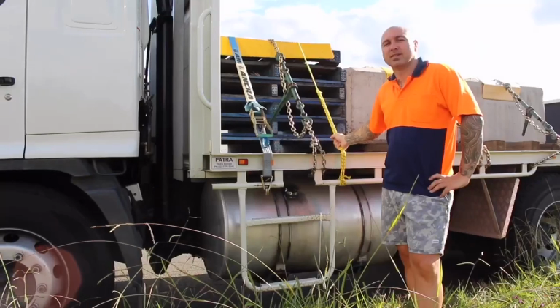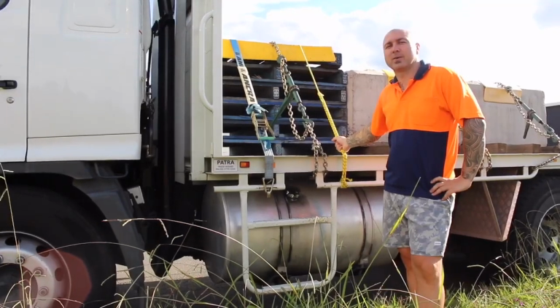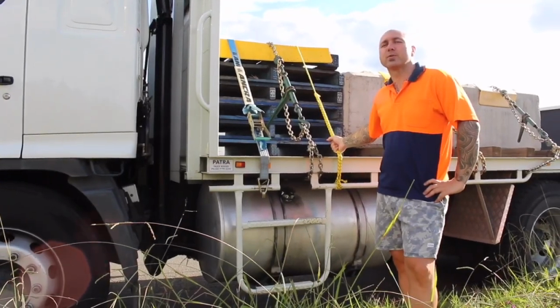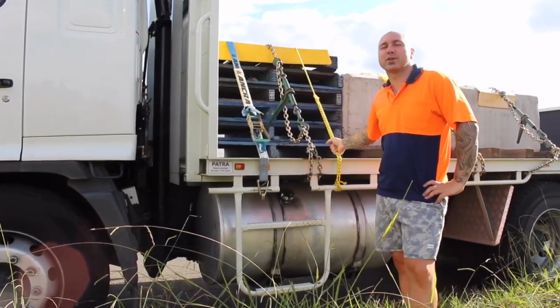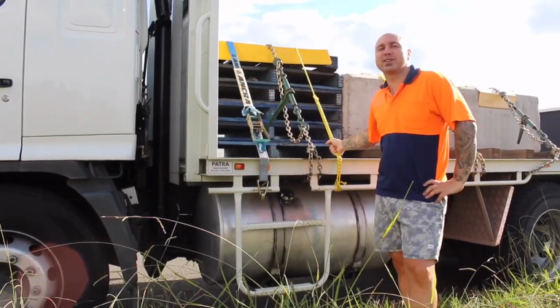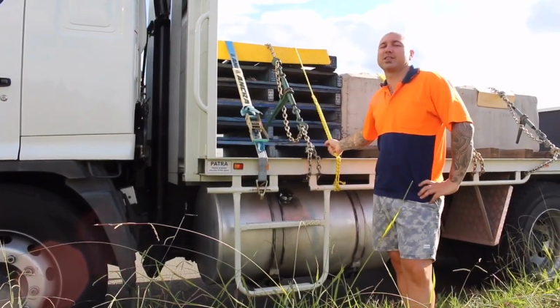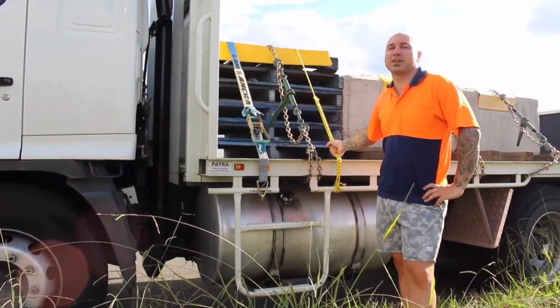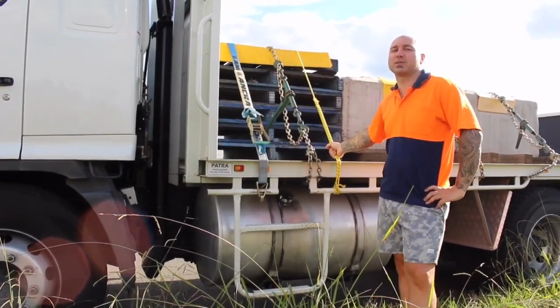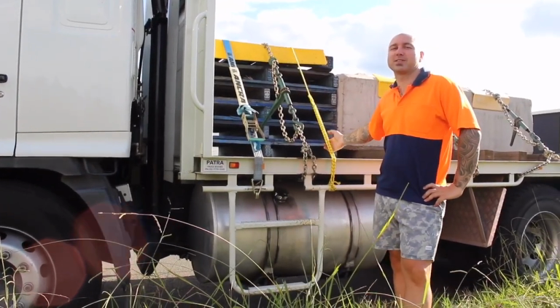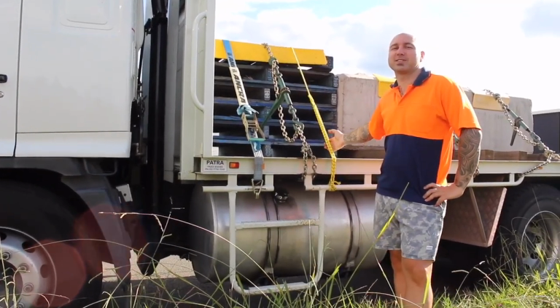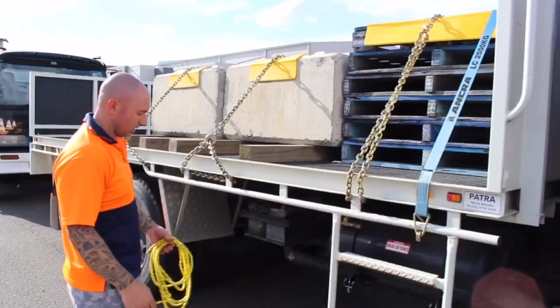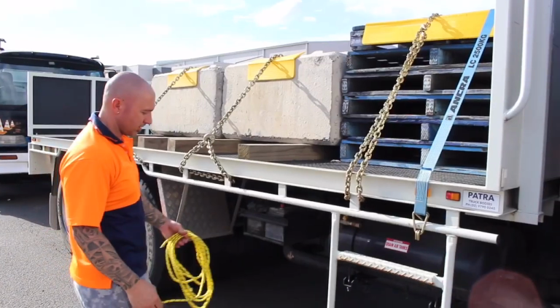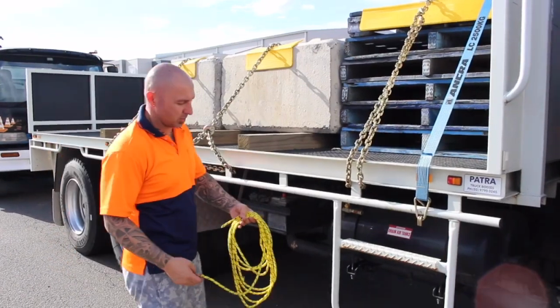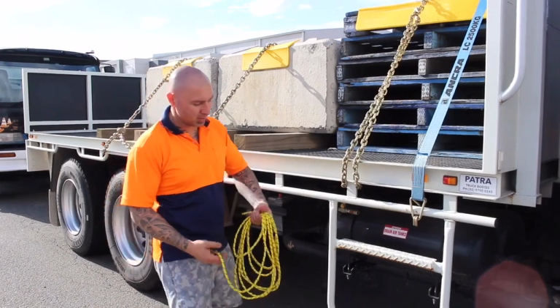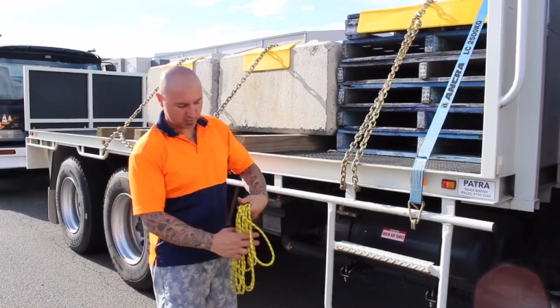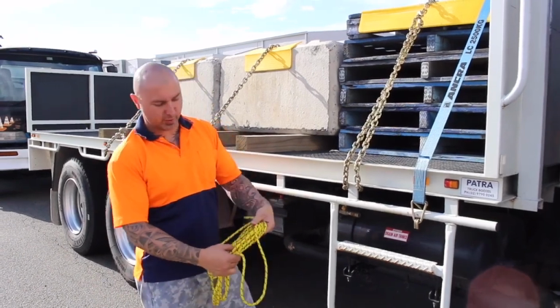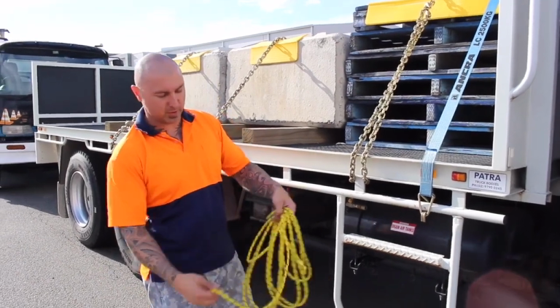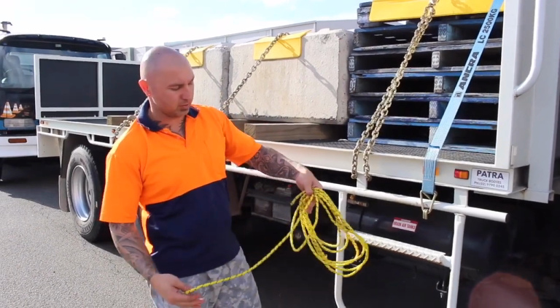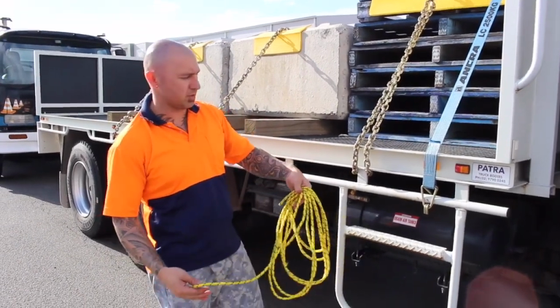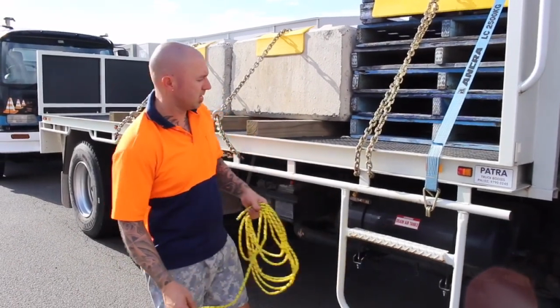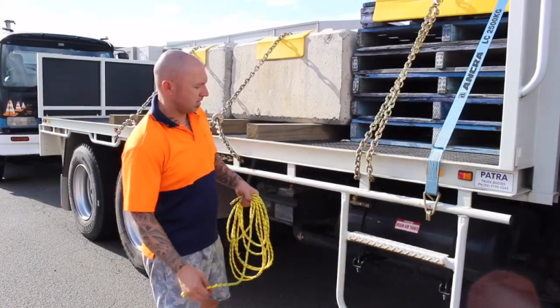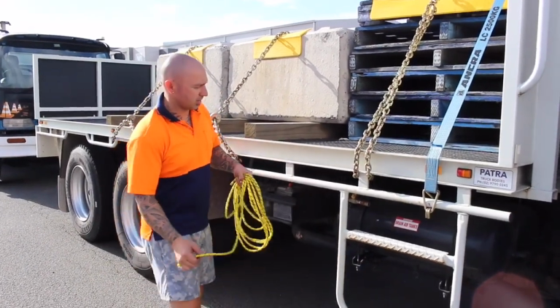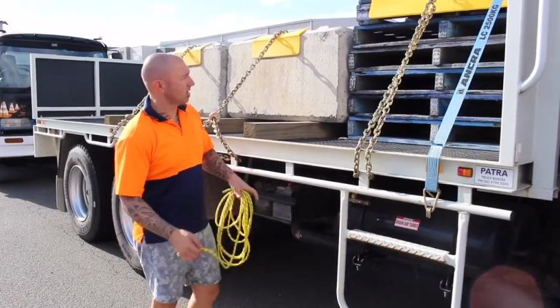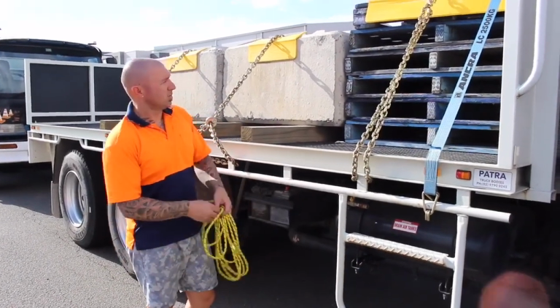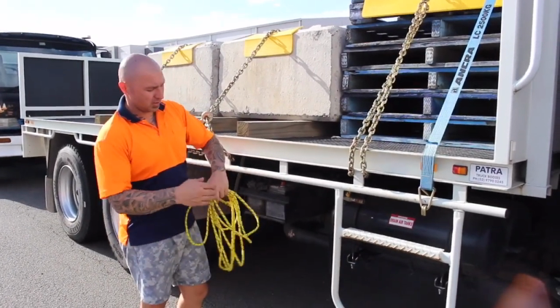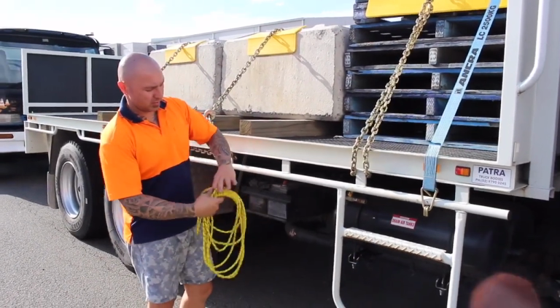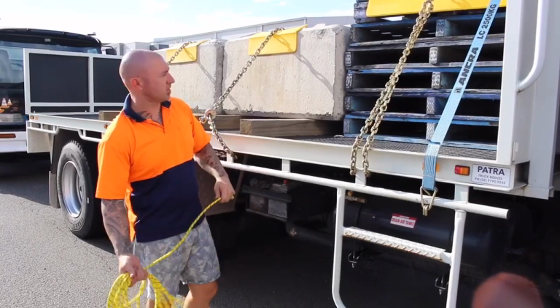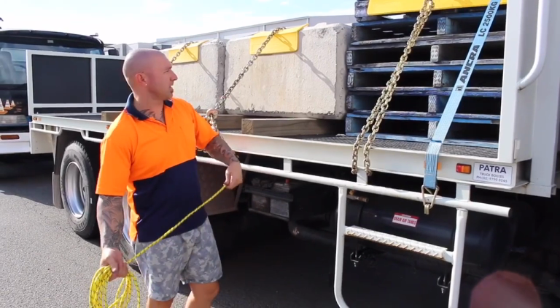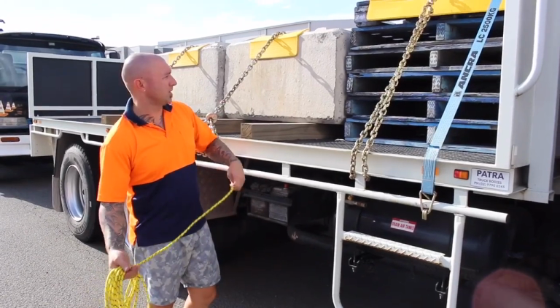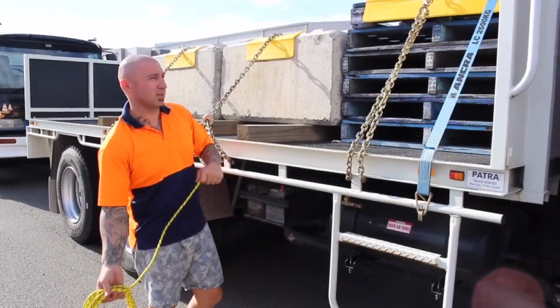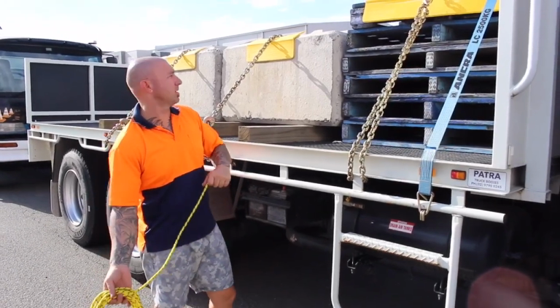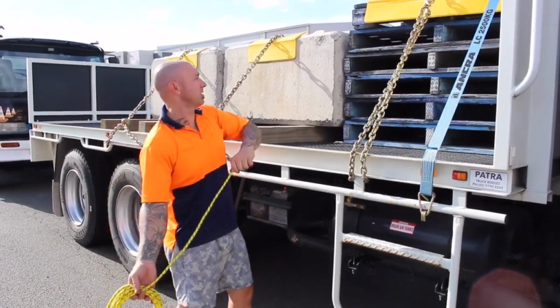Hi, I'm Andrew from Direct Driver Training. Today I'm going to show you how to do a single truckies hitch. The first thing you want to do is check the condition of your rope, make sure it's in good condition. You're going to start by chucking it over to the other side, making sure no one's on the other side and it's safe.